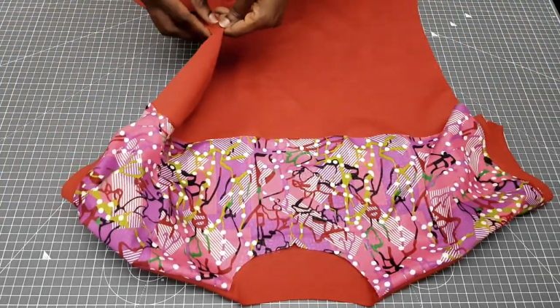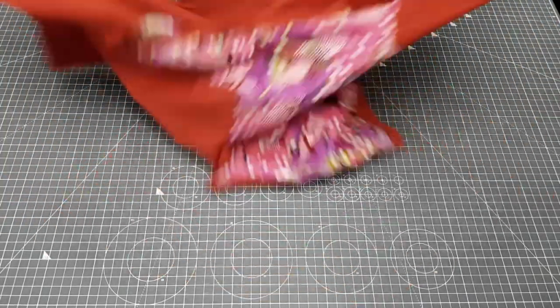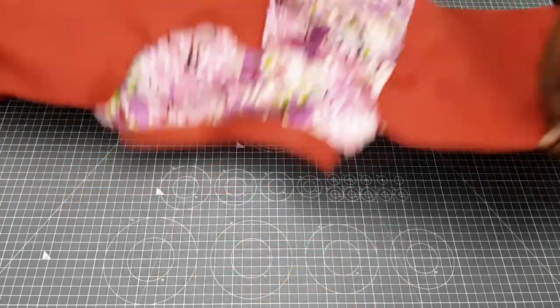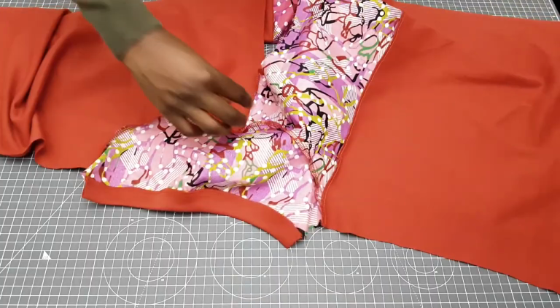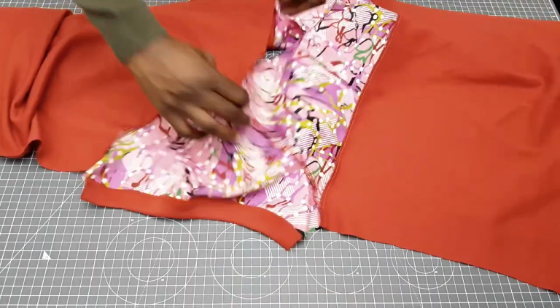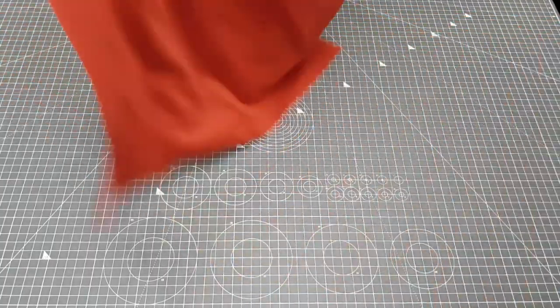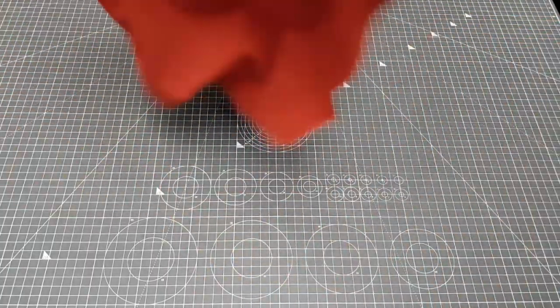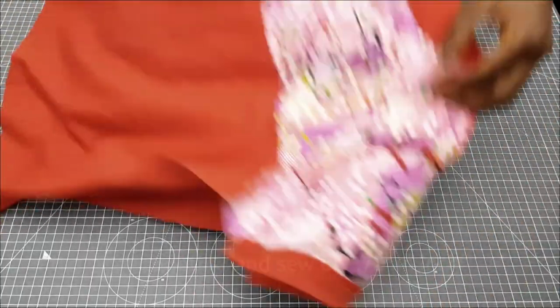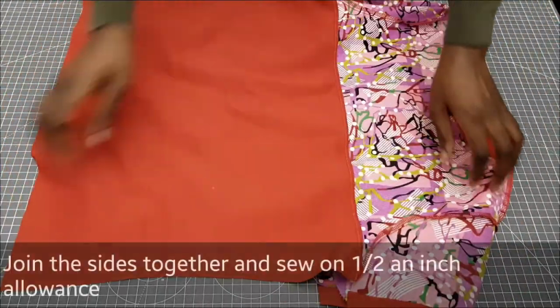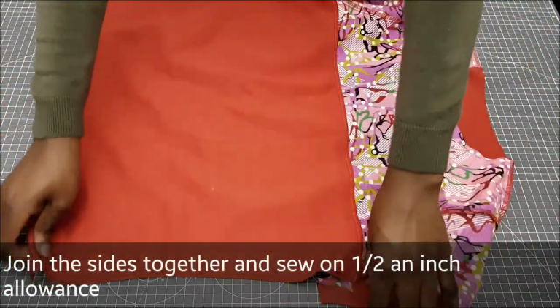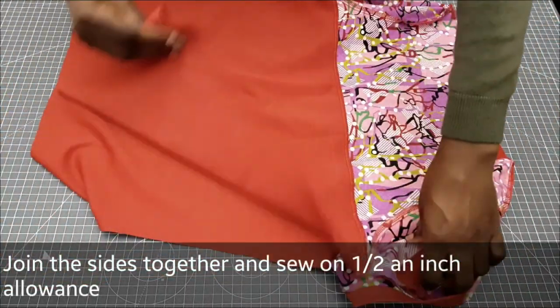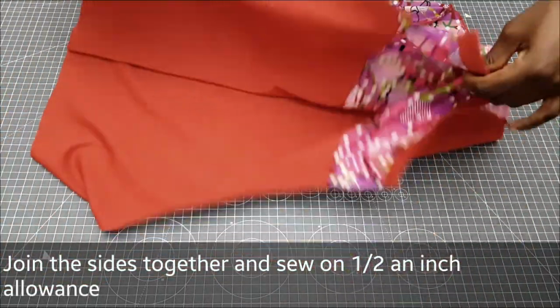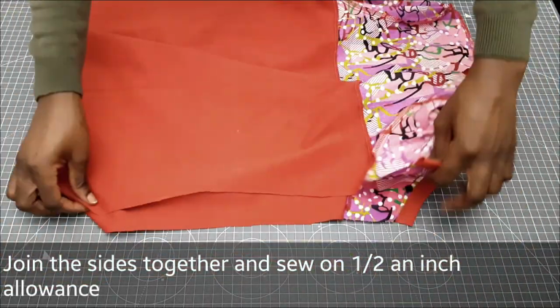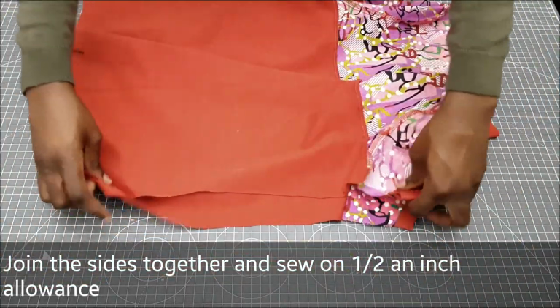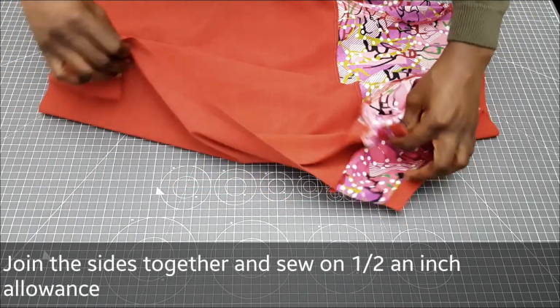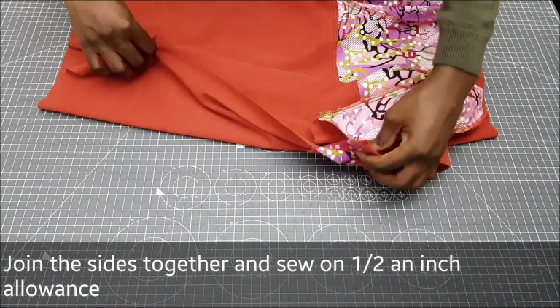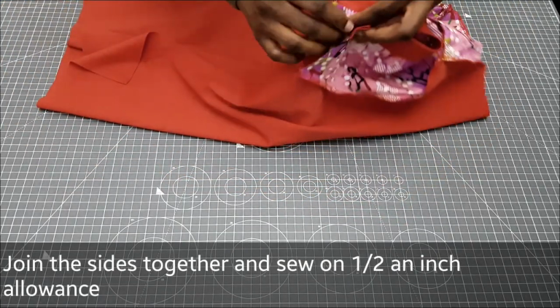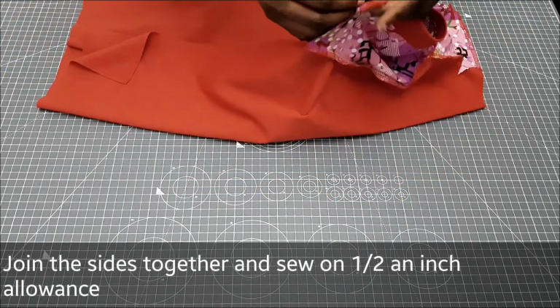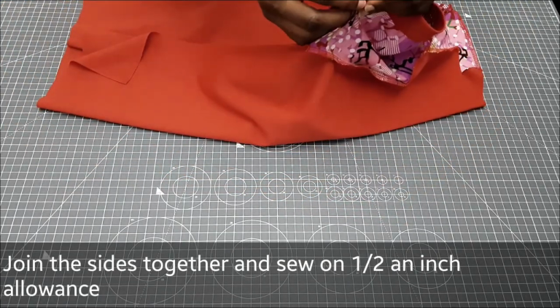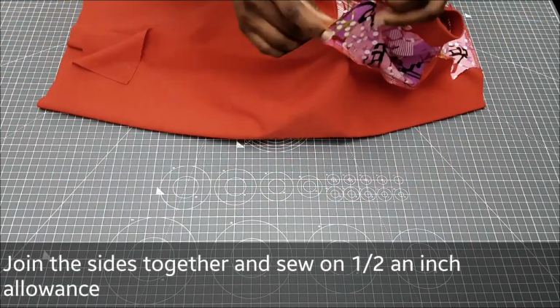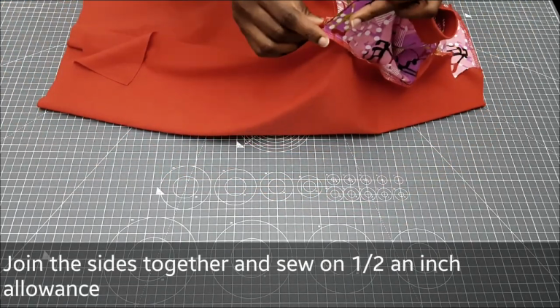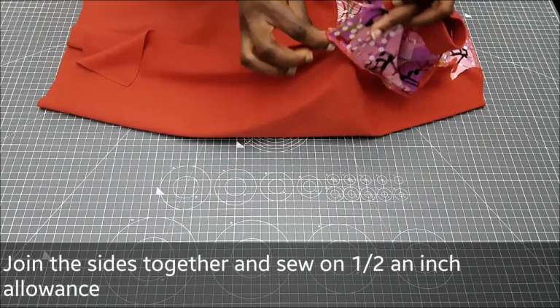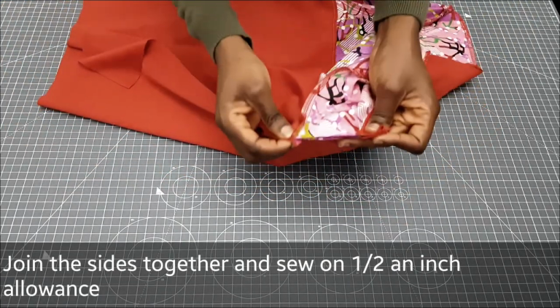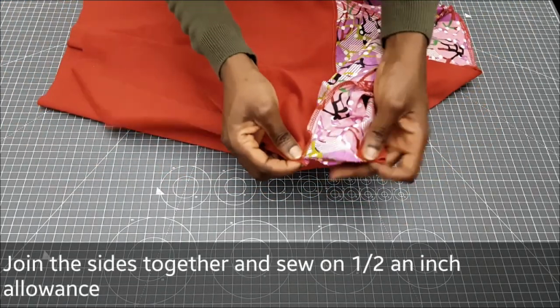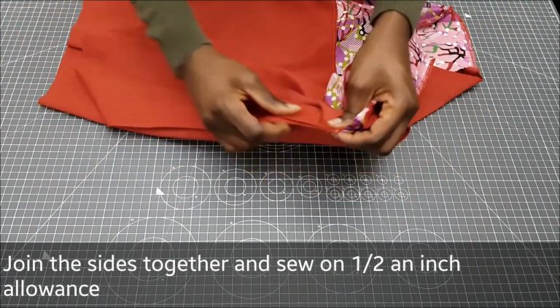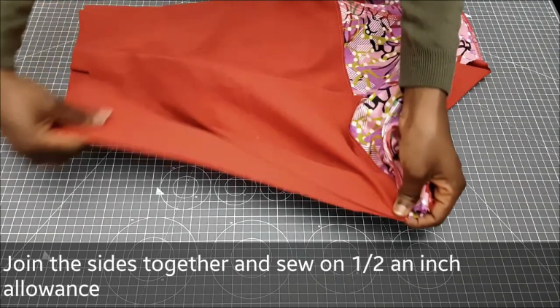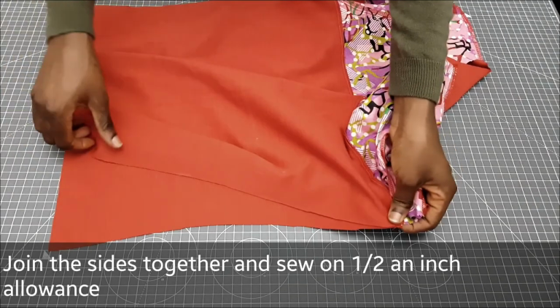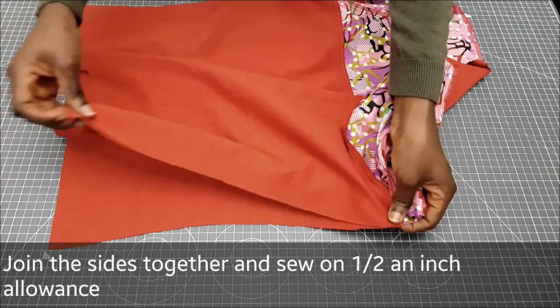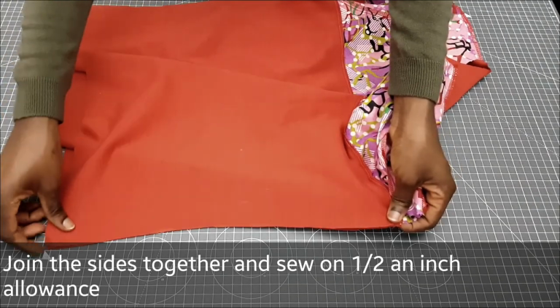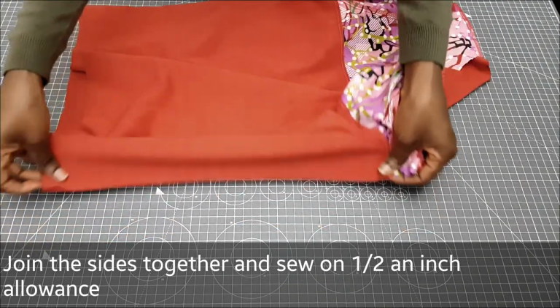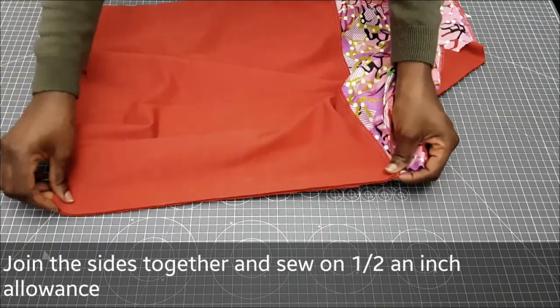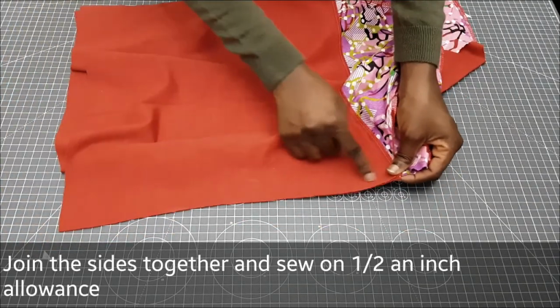The next step is to sew our sides. I'm going to place them together and then sew on half an inch sewing allowance on a straight line and overlock.